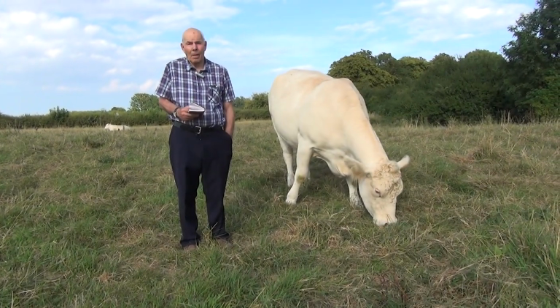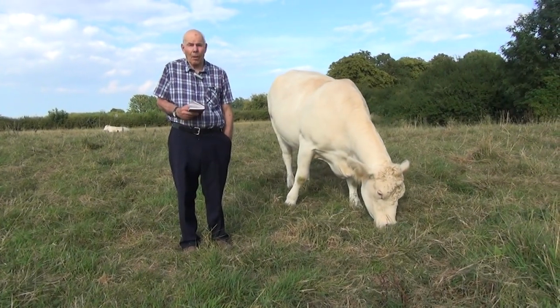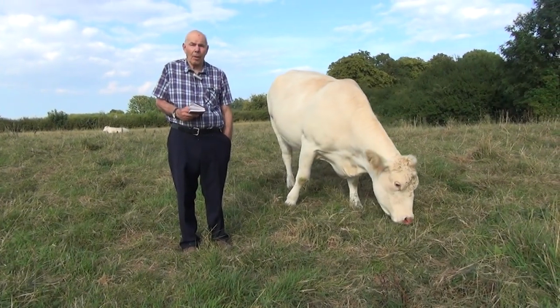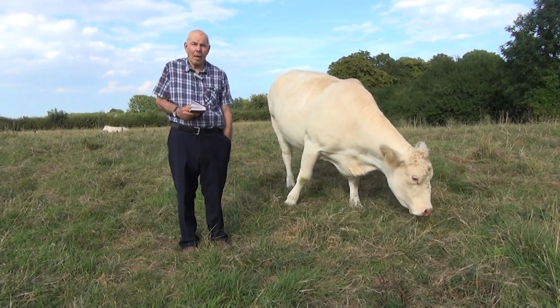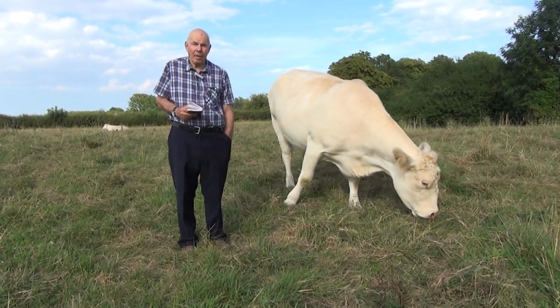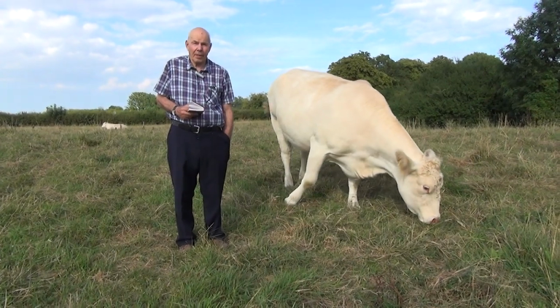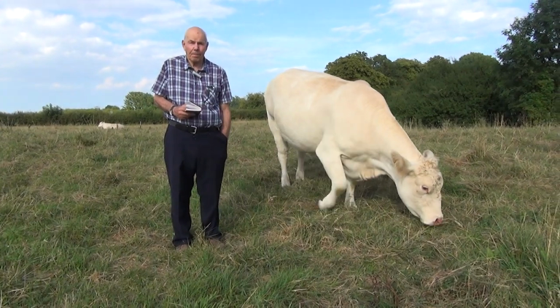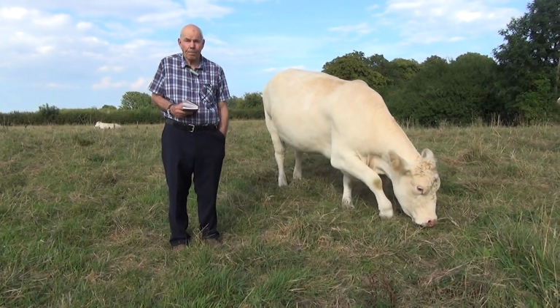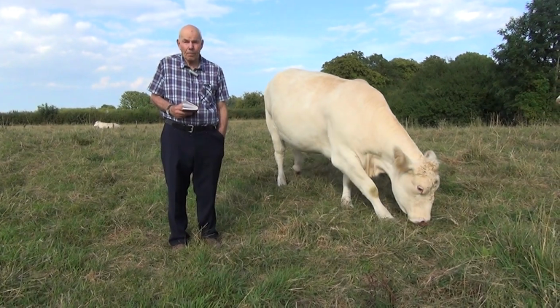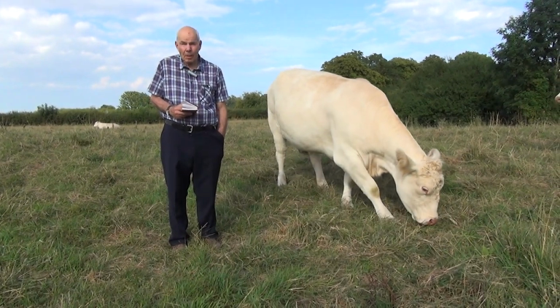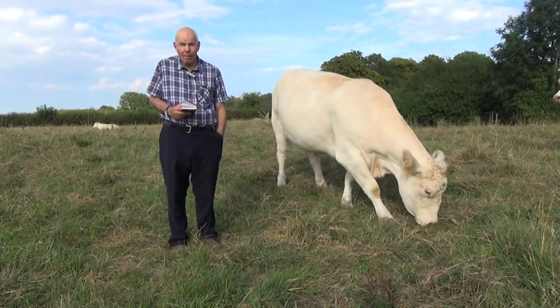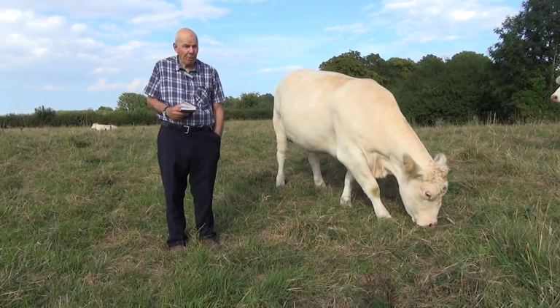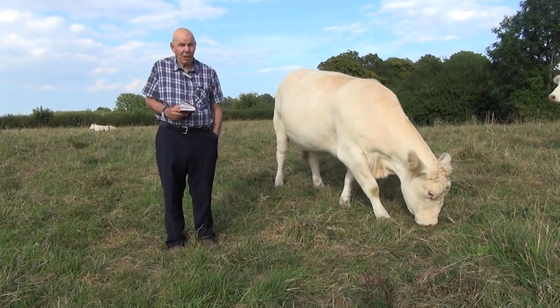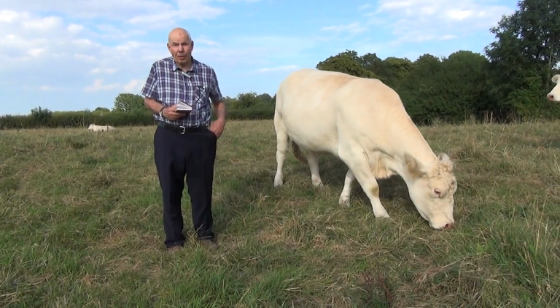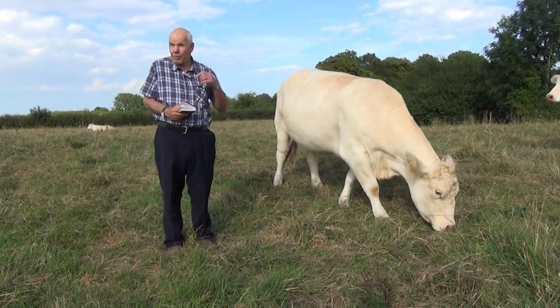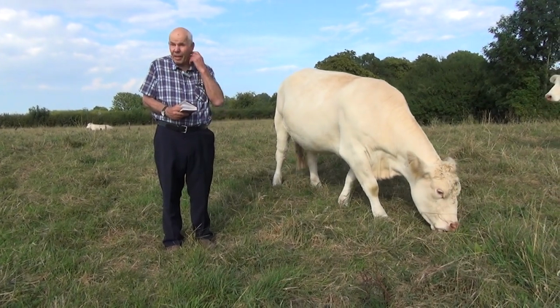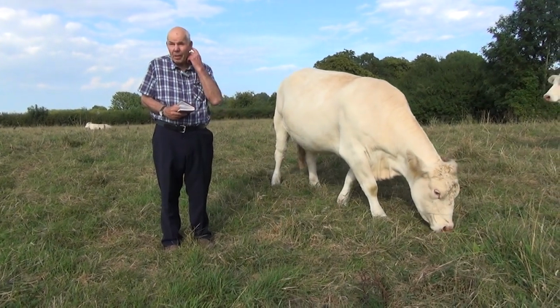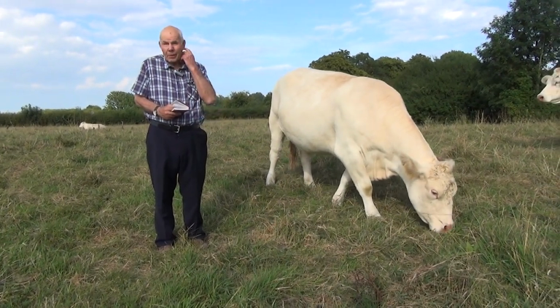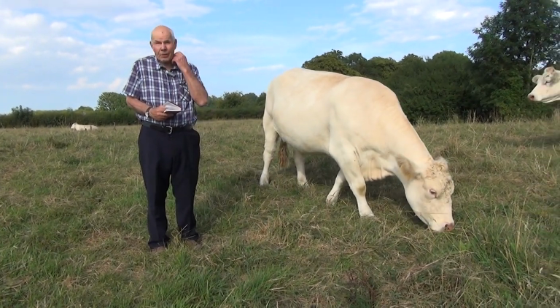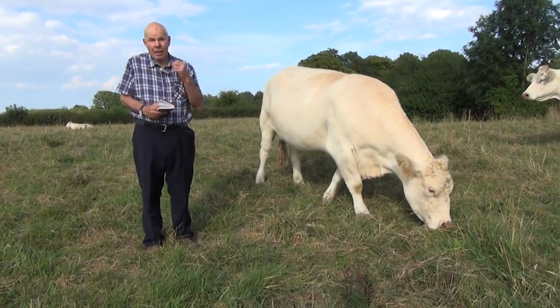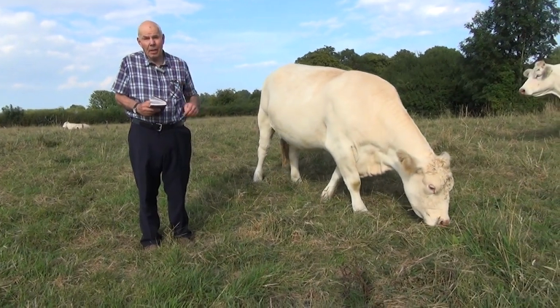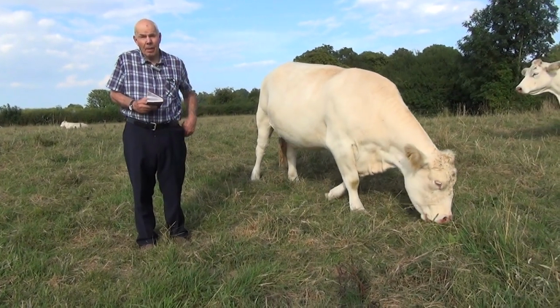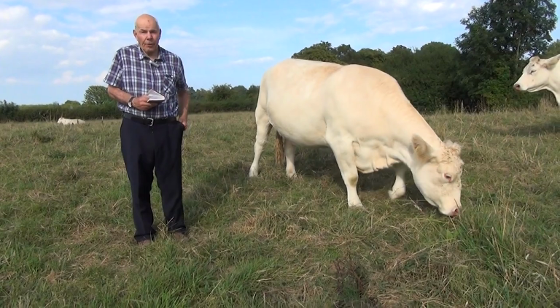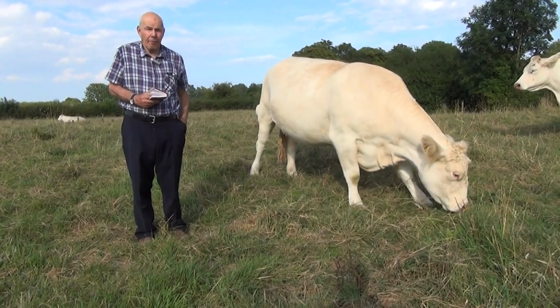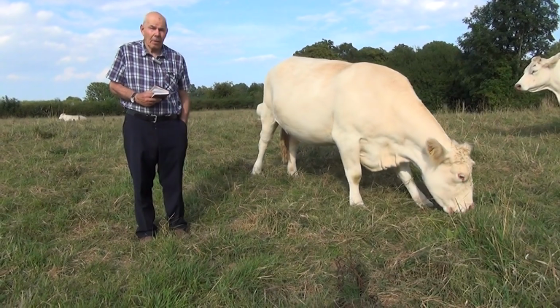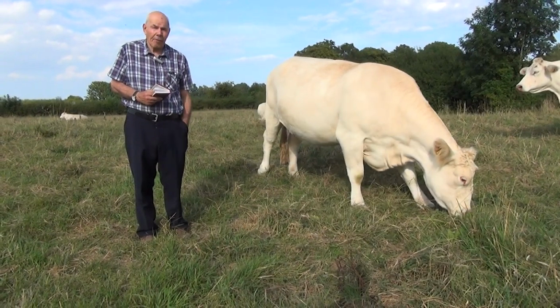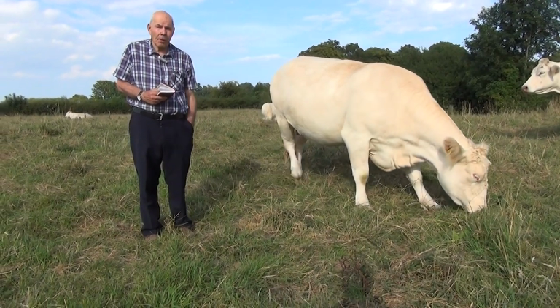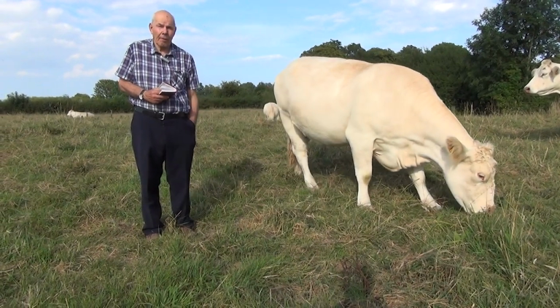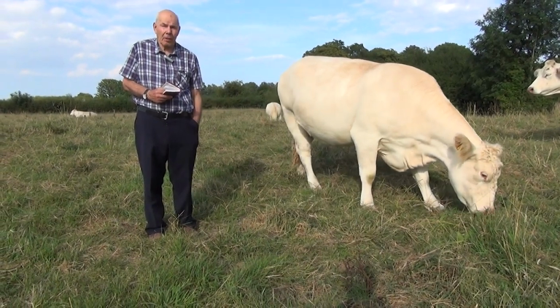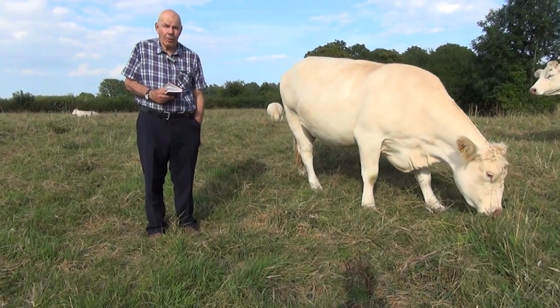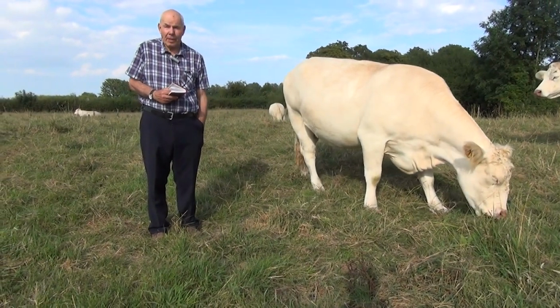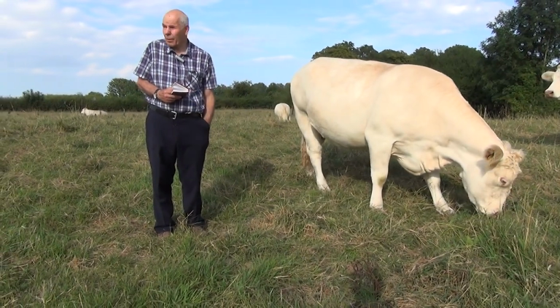Hello, I'm Ralph Needham. I'm pleased to welcome you to Cochentran again to see another view of our Cochentran cattle.